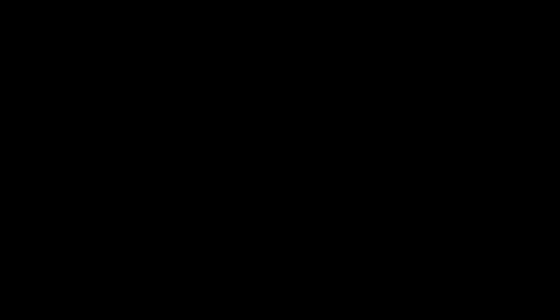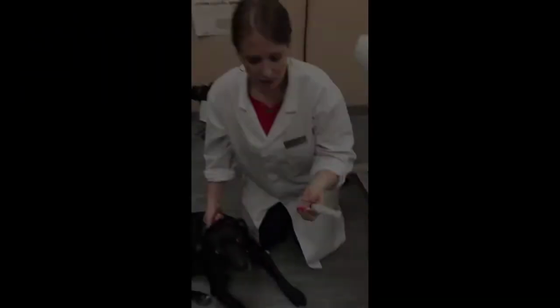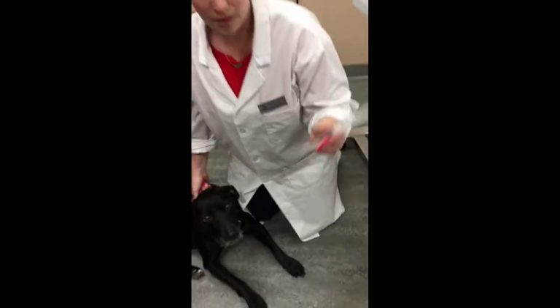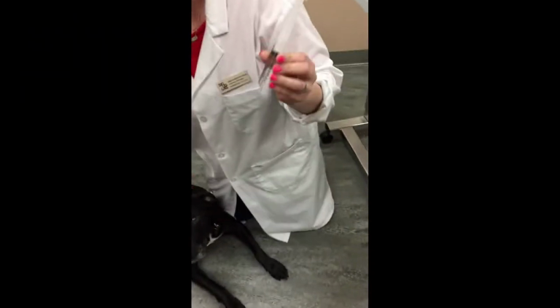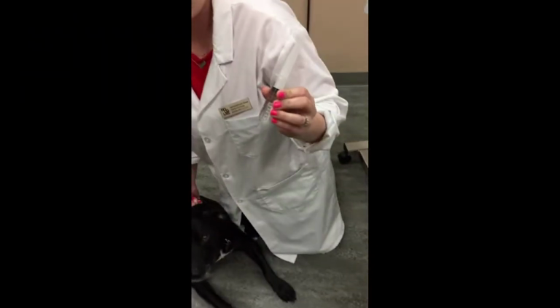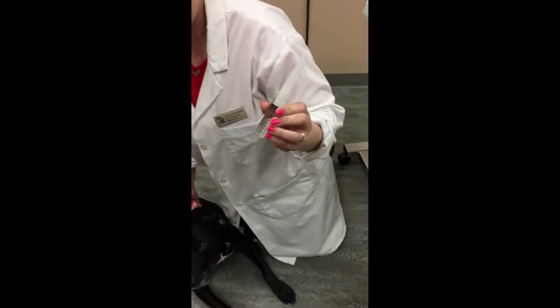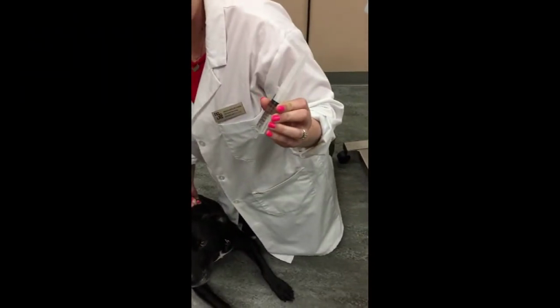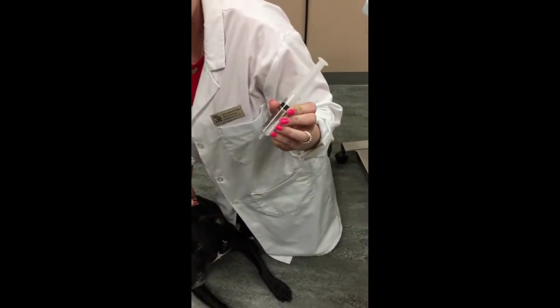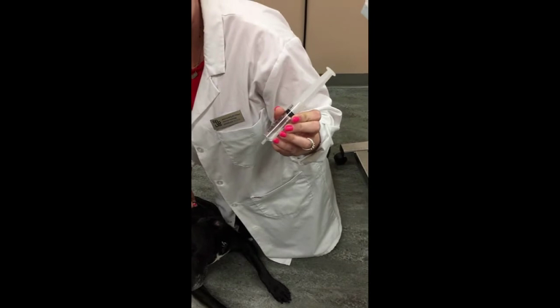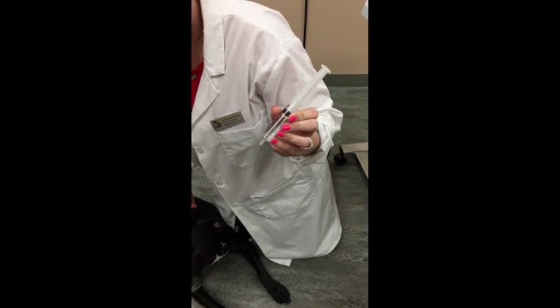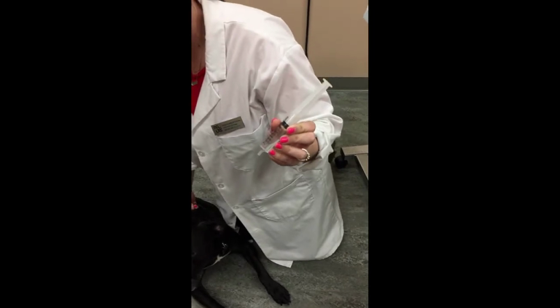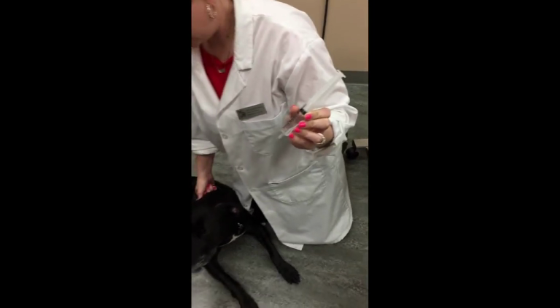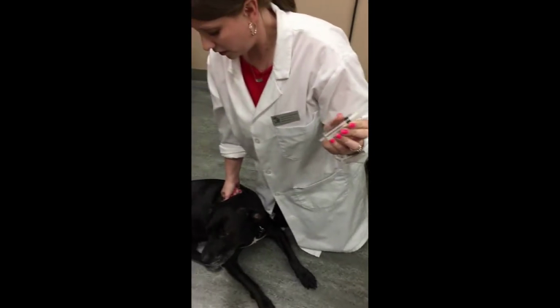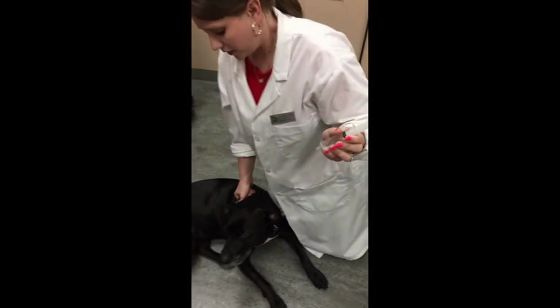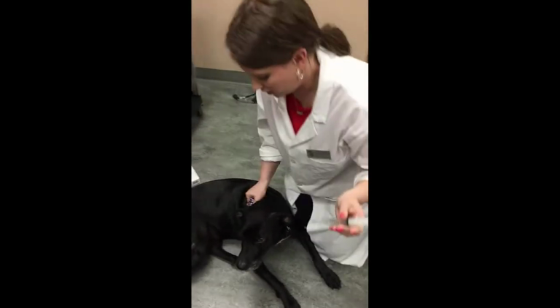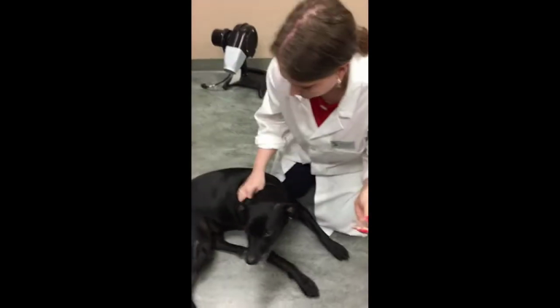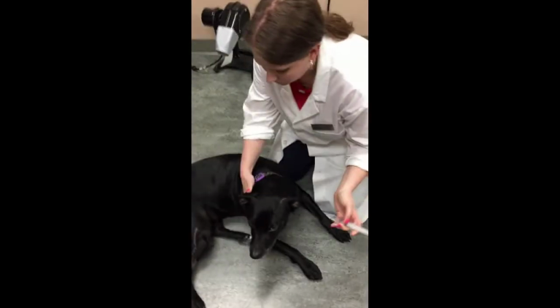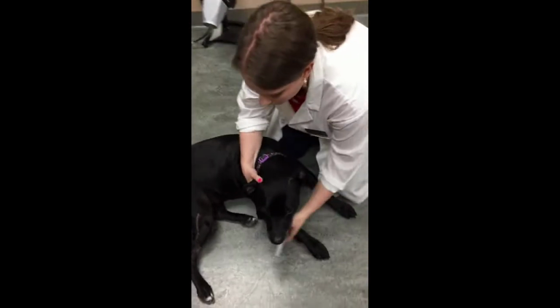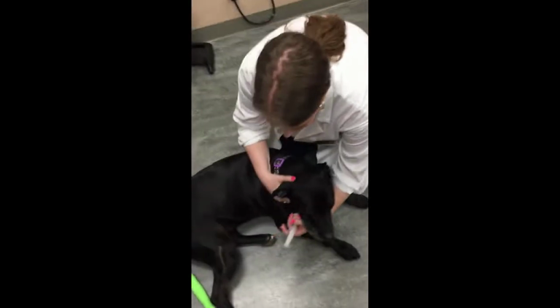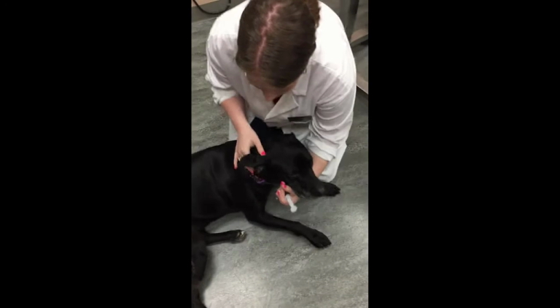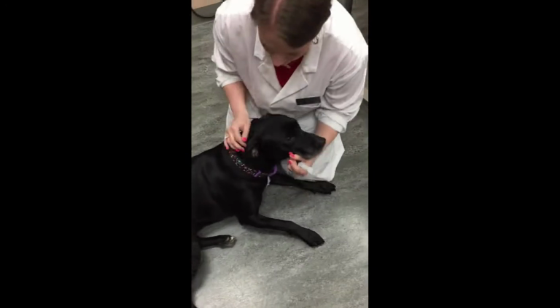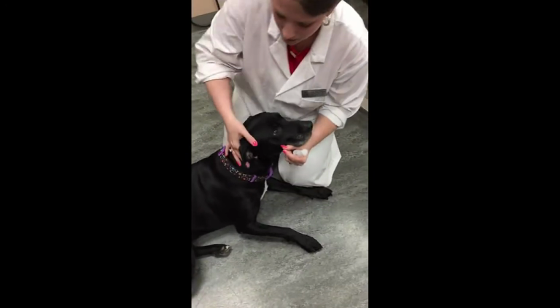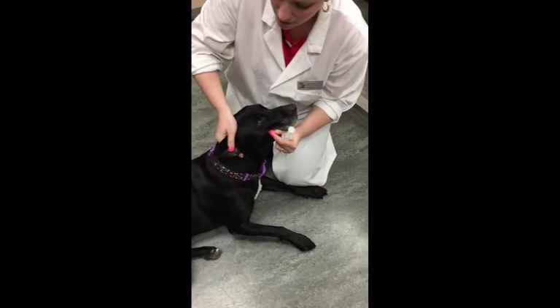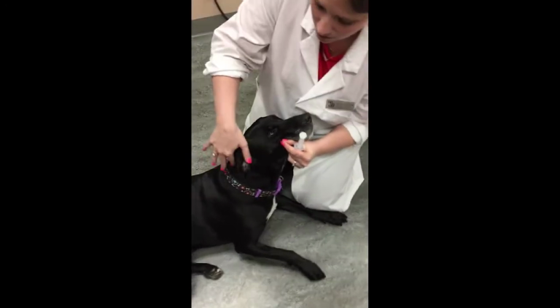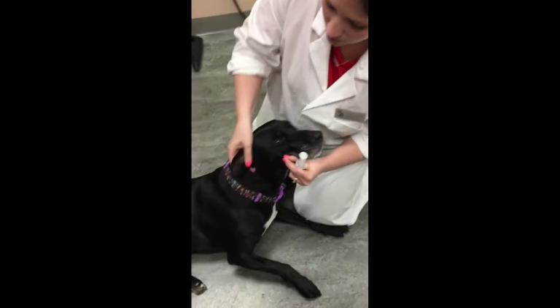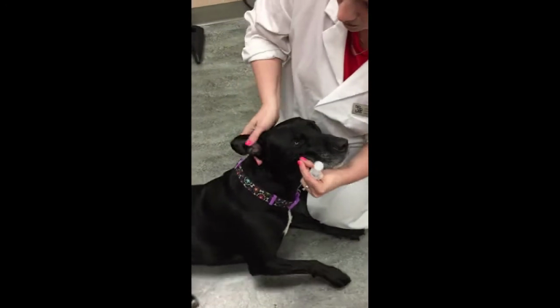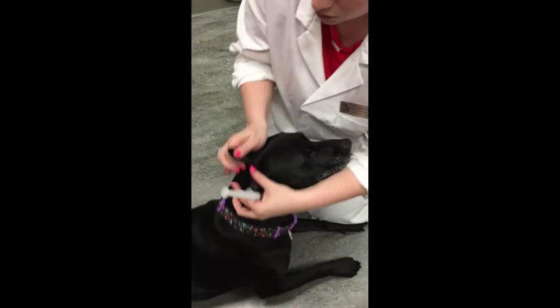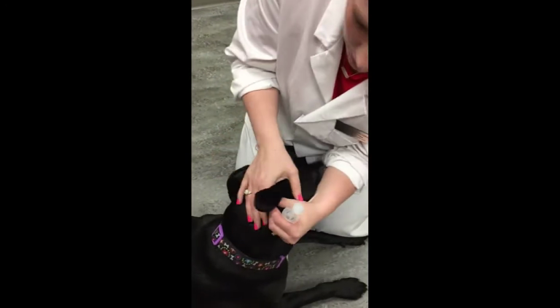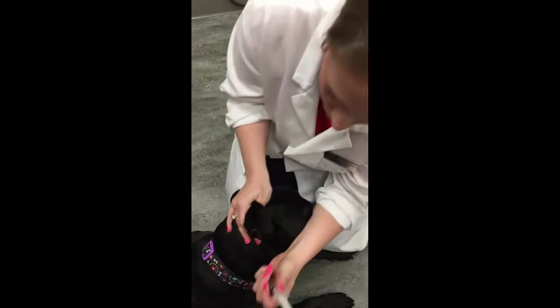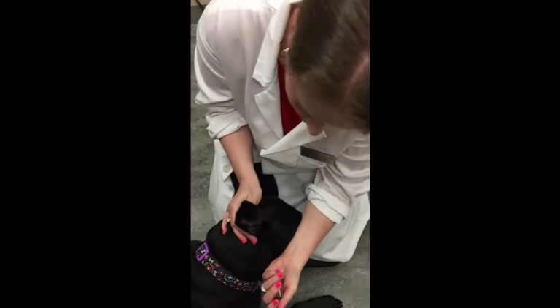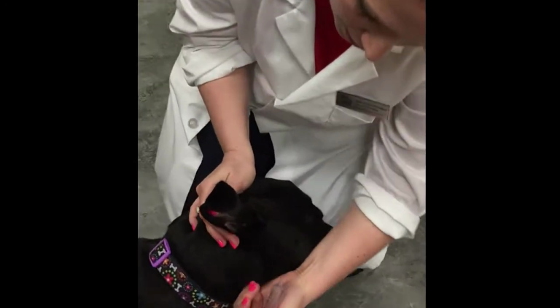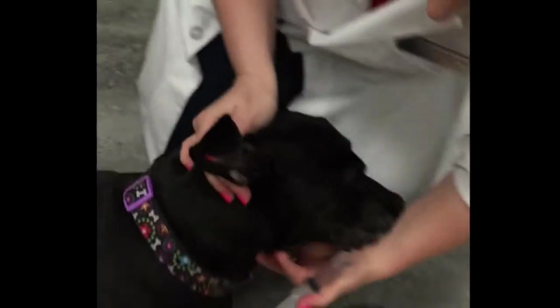What I'm going to do is take the medication — we're just using saline here for this patient. What we're going to do is I'm going to gently pull up on the pinna.